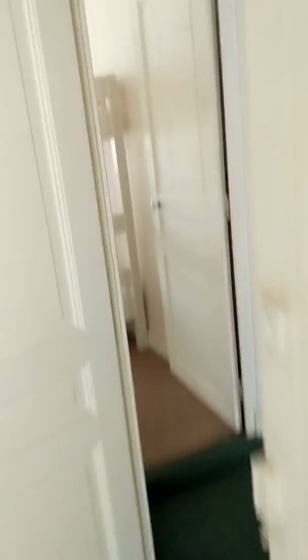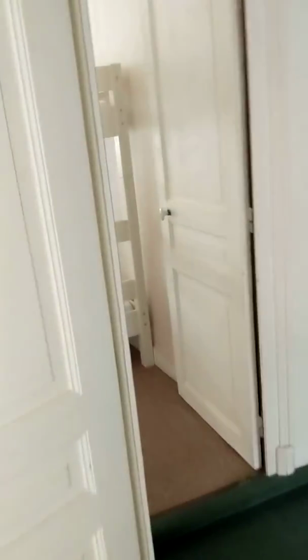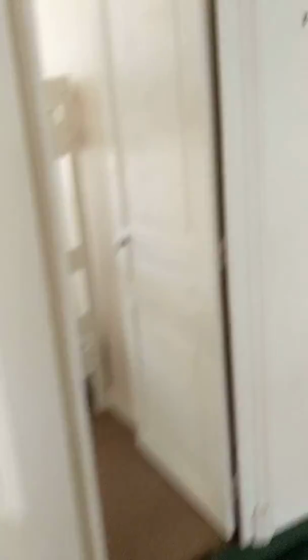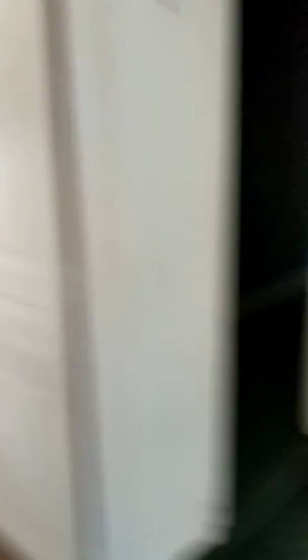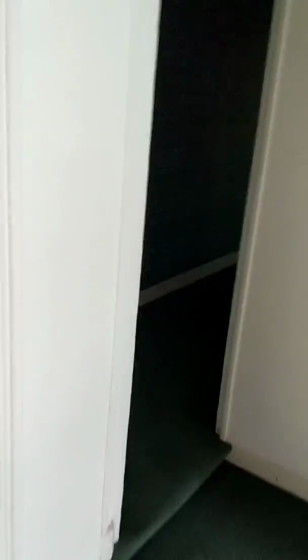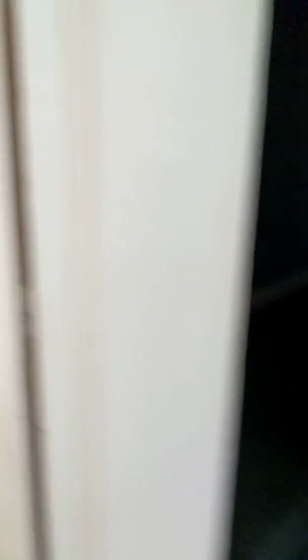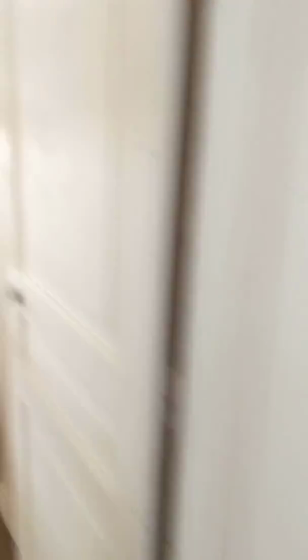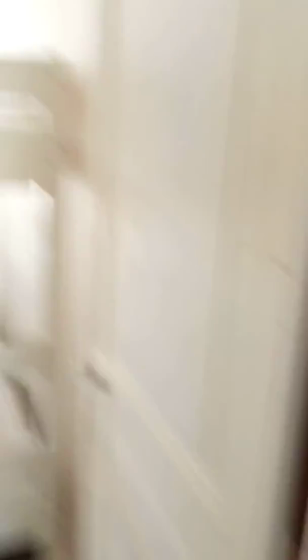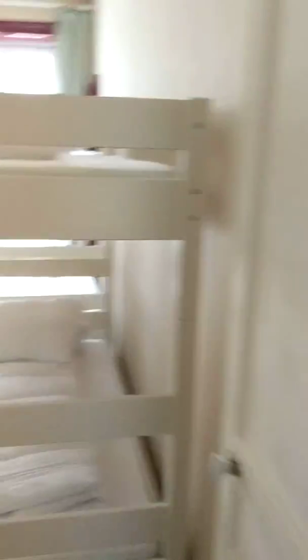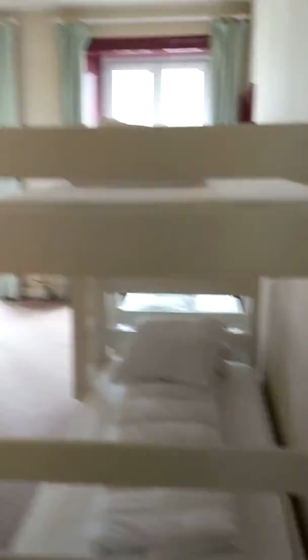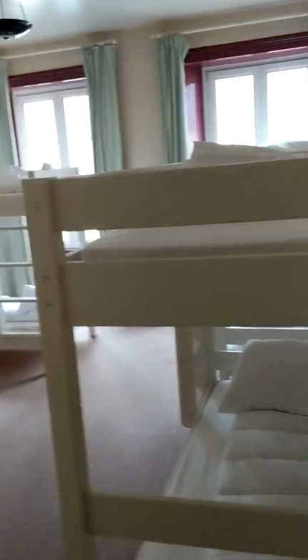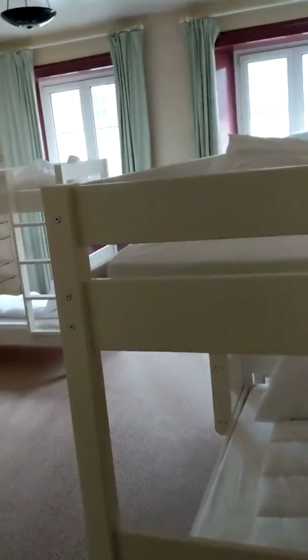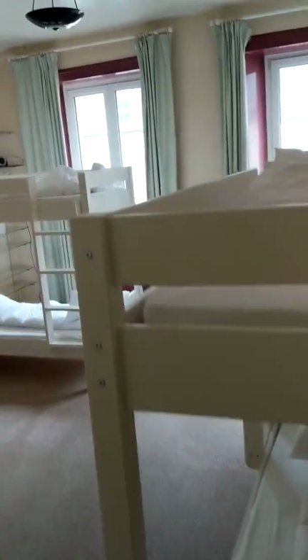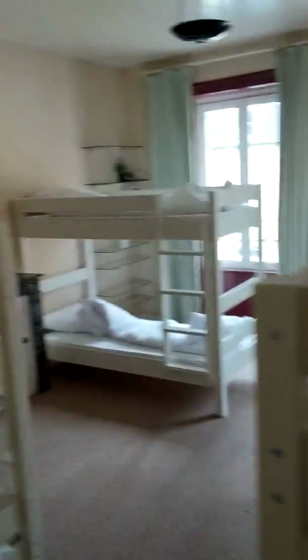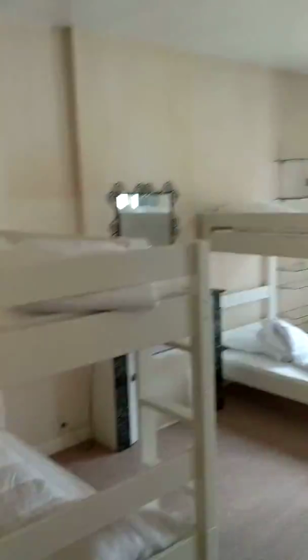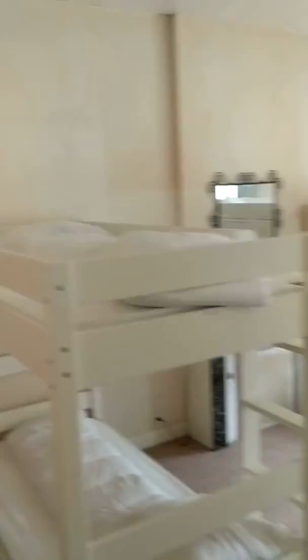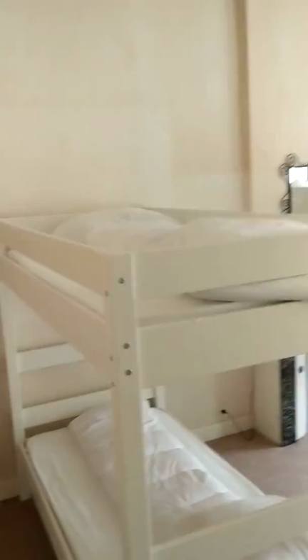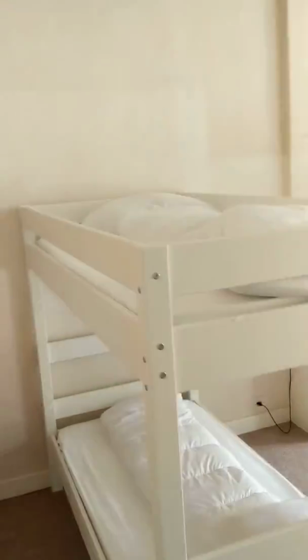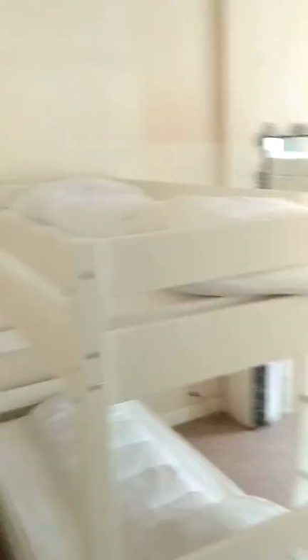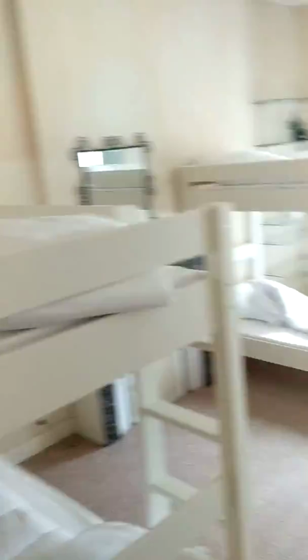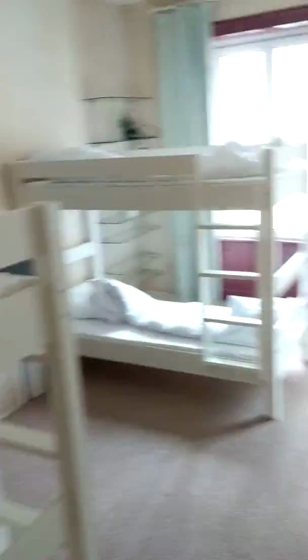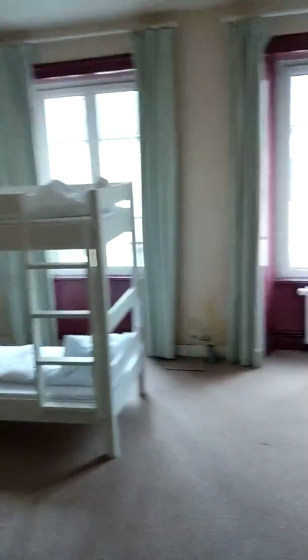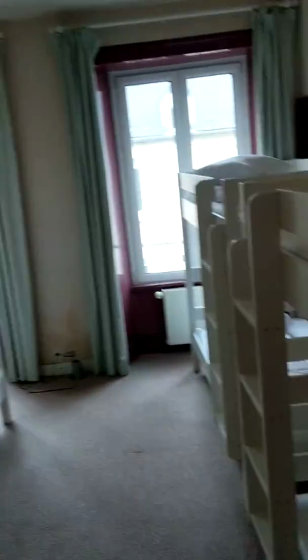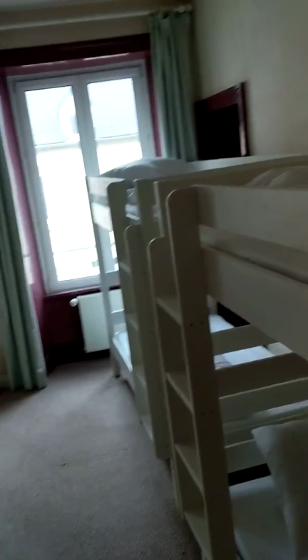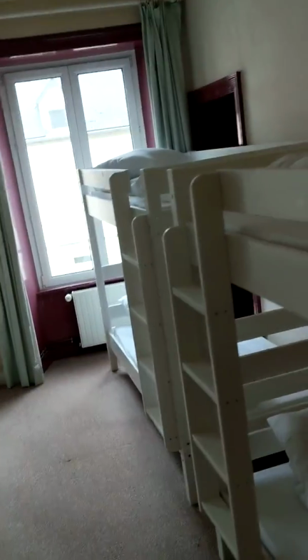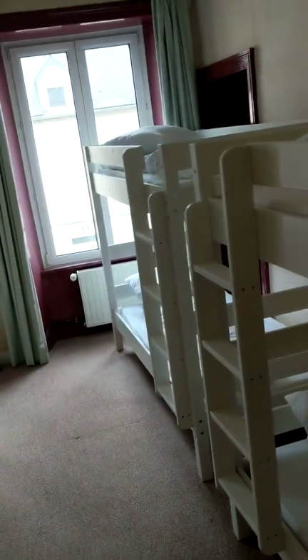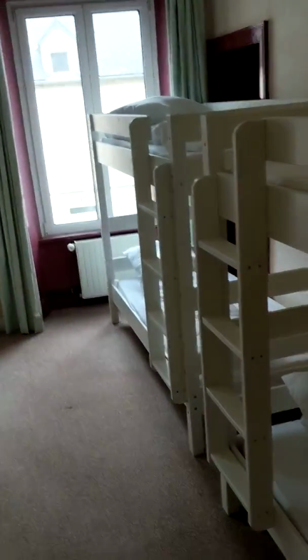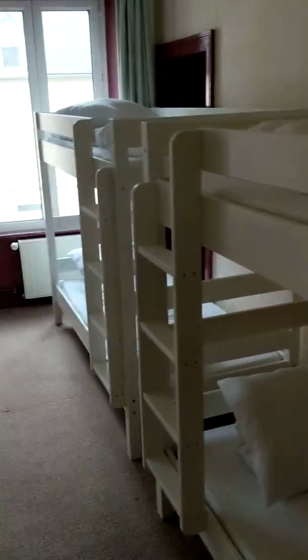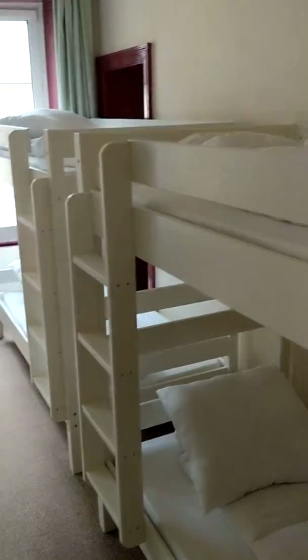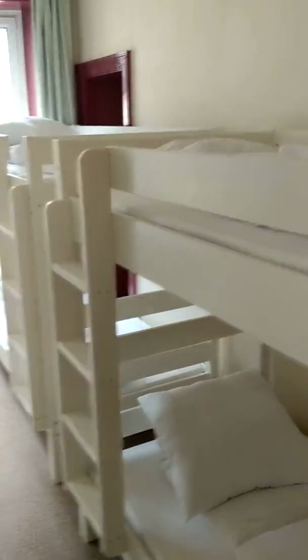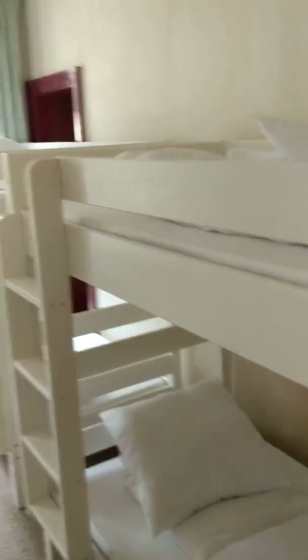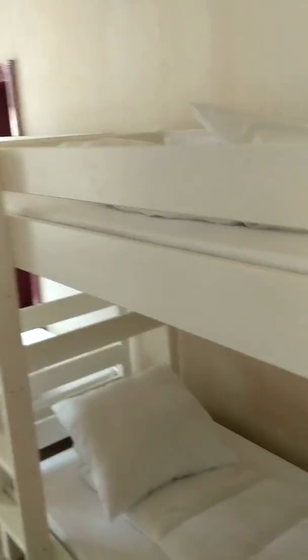This is the third dorm room — it has room for eight, and these are adult-sized bunk beds, so adults can fit on these.